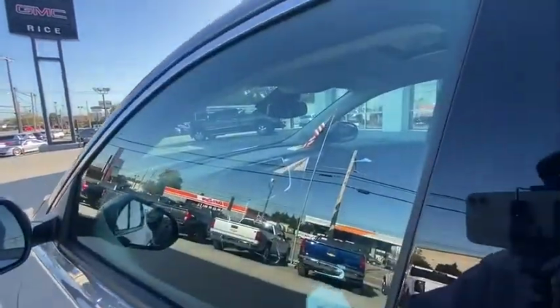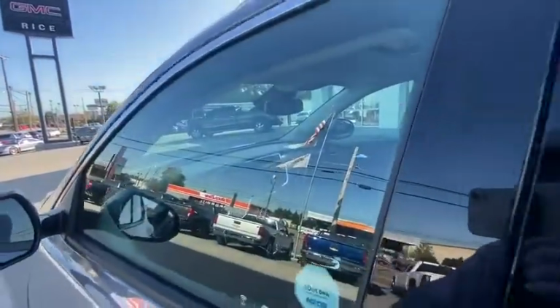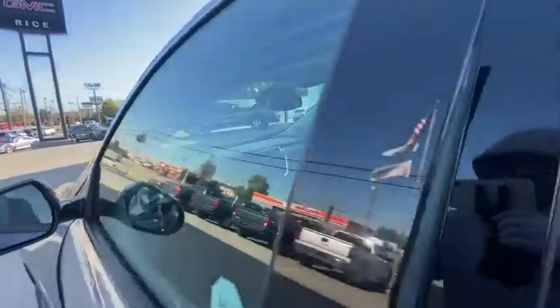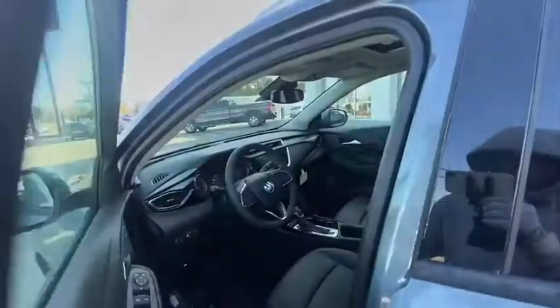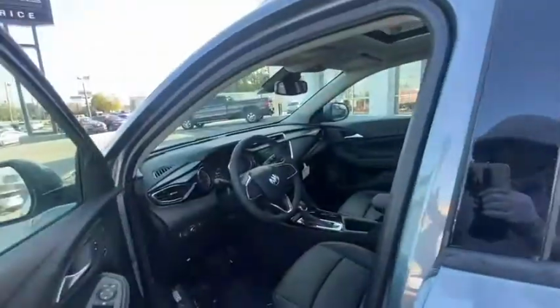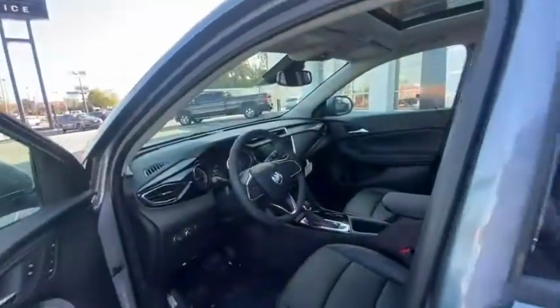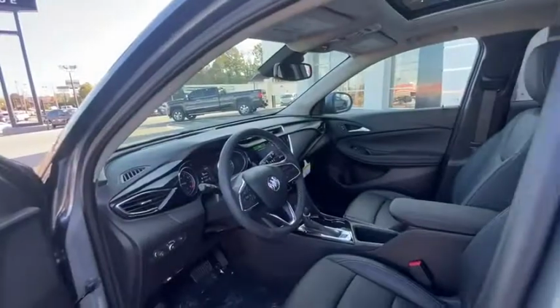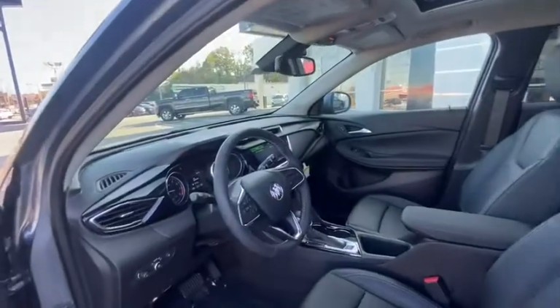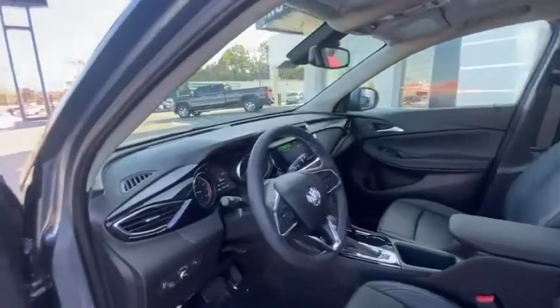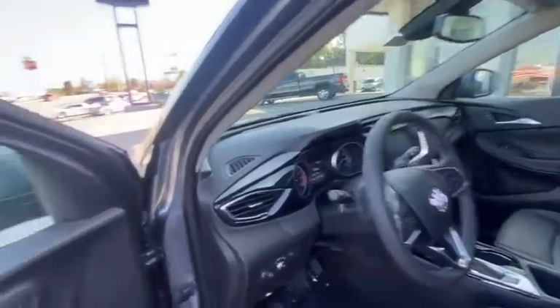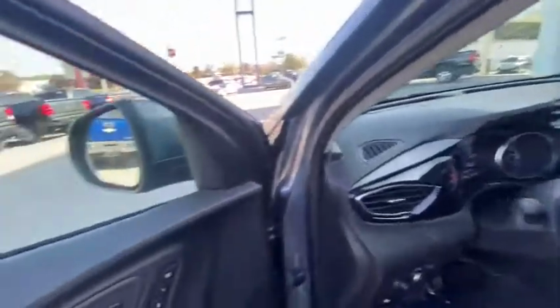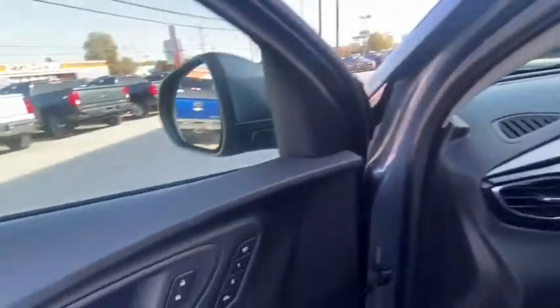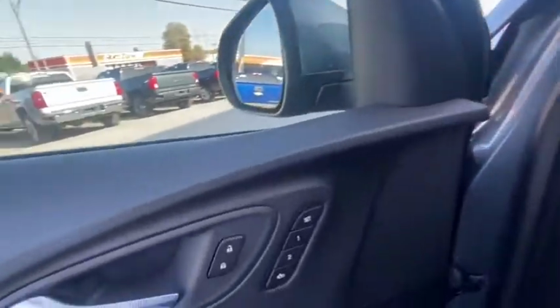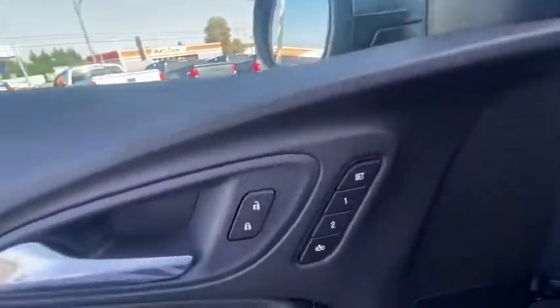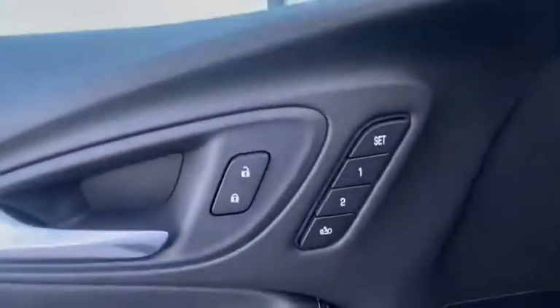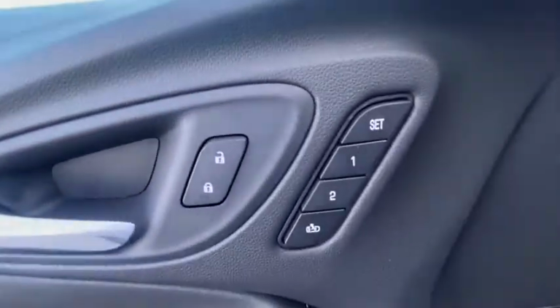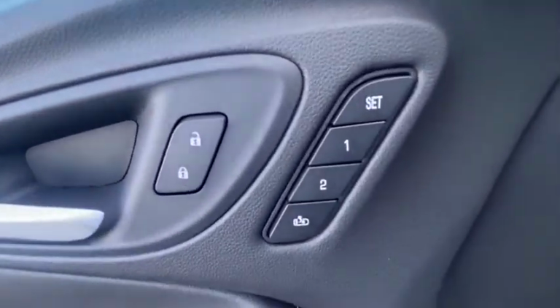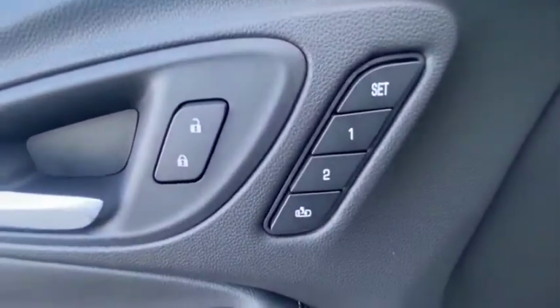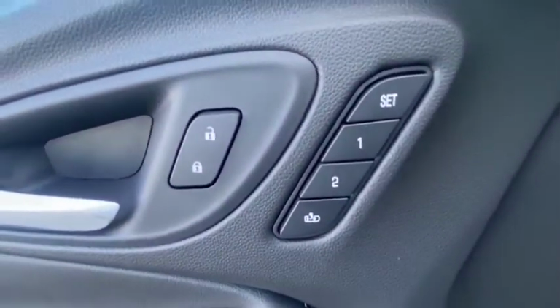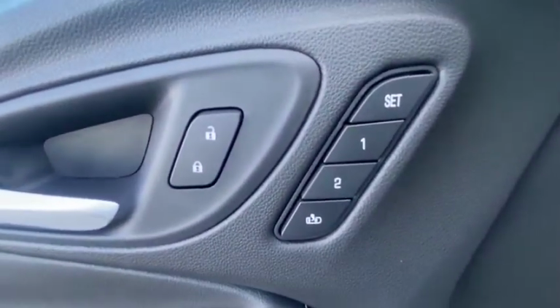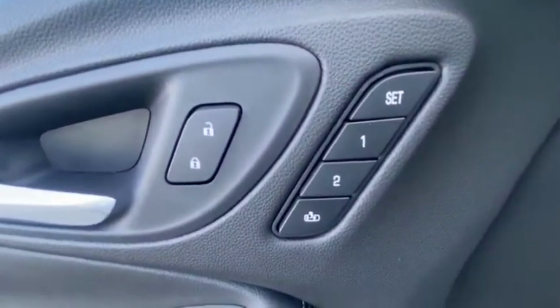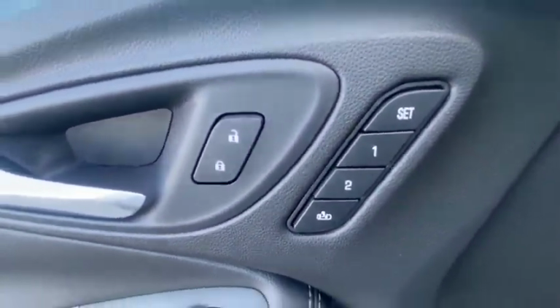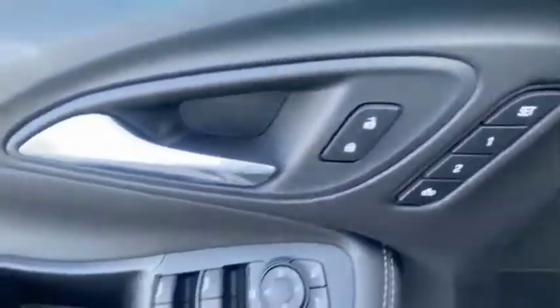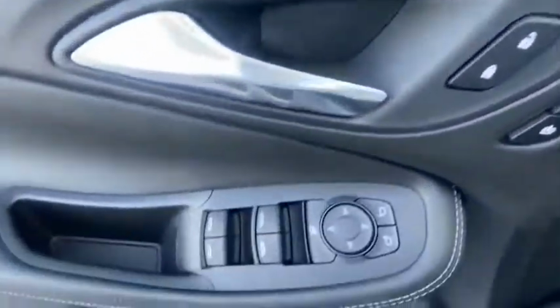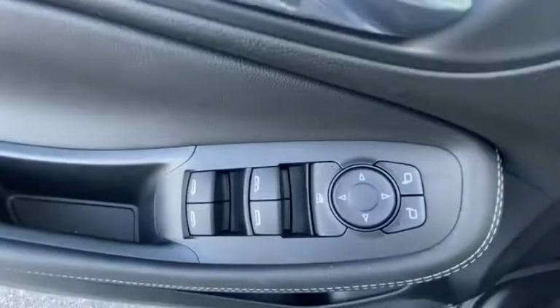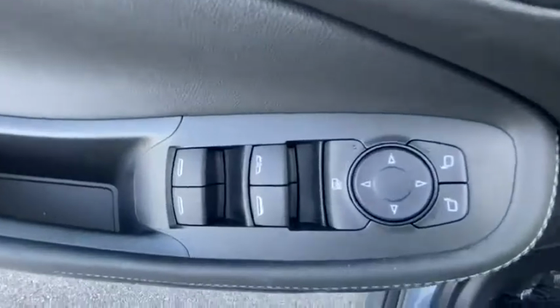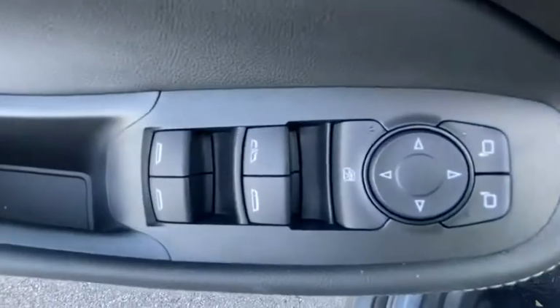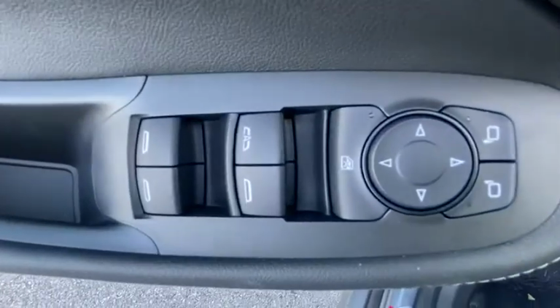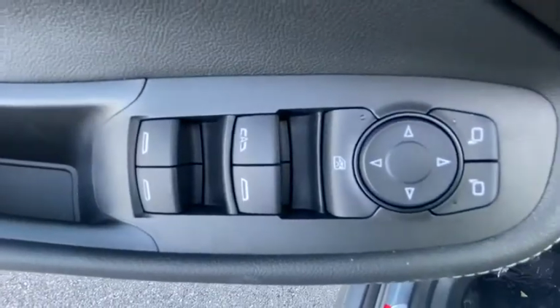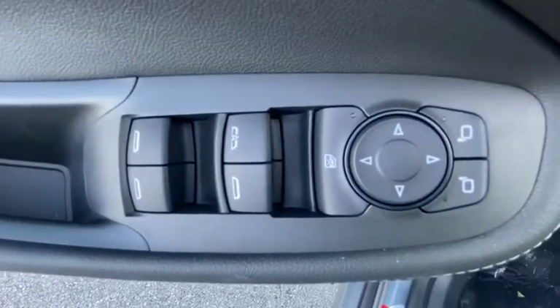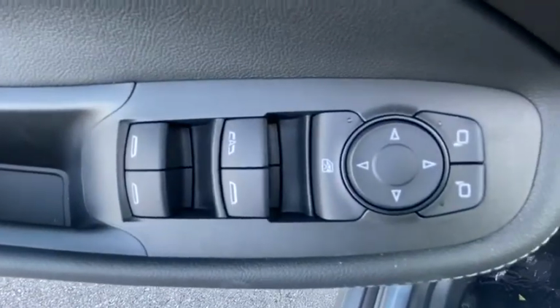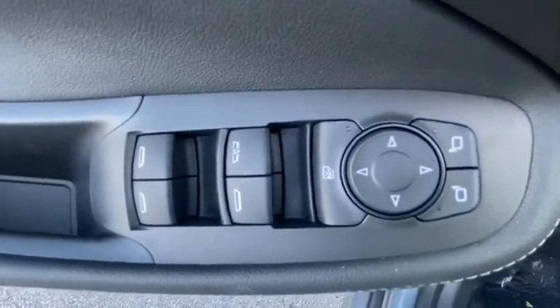Fog lights, heated steering wheel, security system, trip computer, power windows, rear window defroster, tachometer, and brake assist.